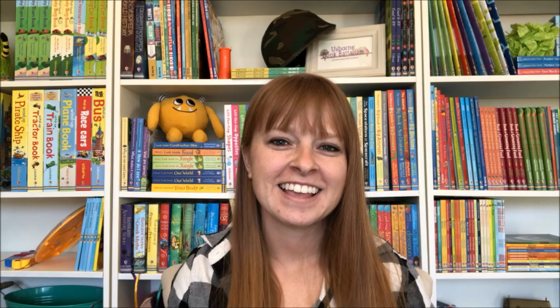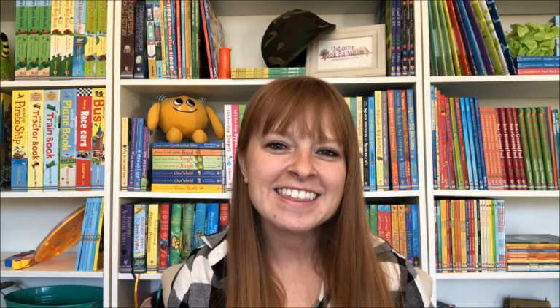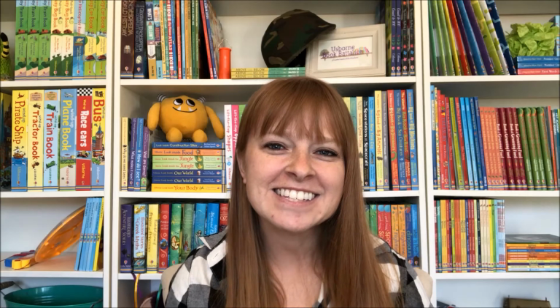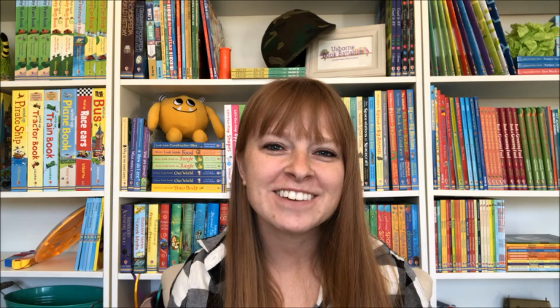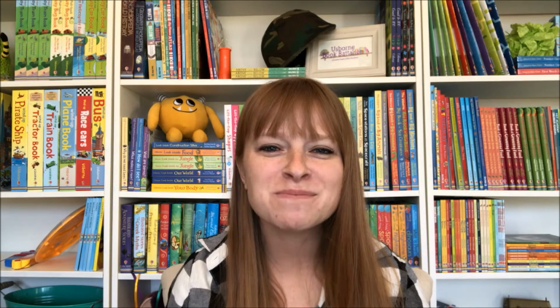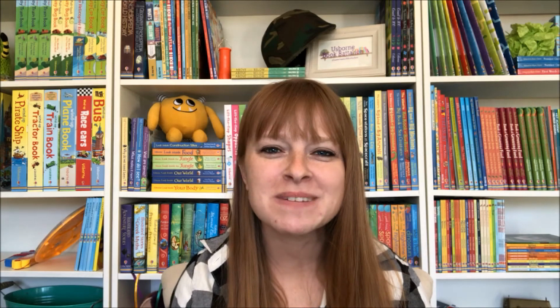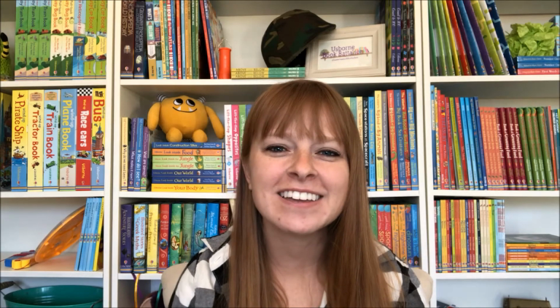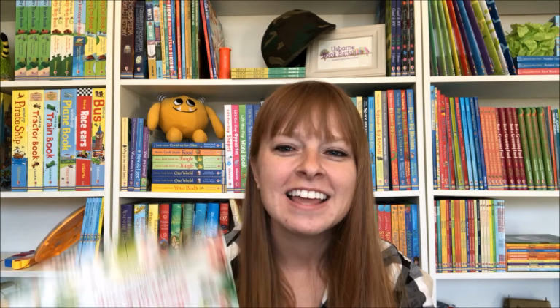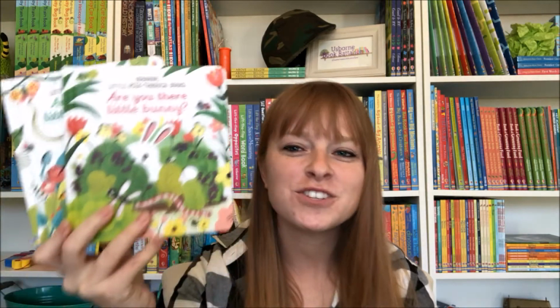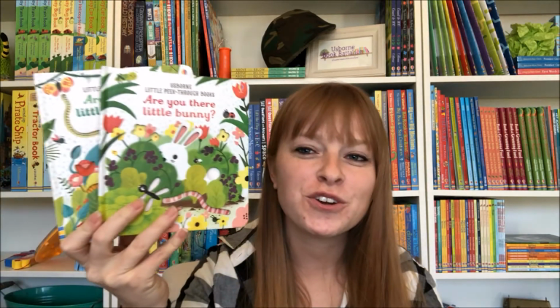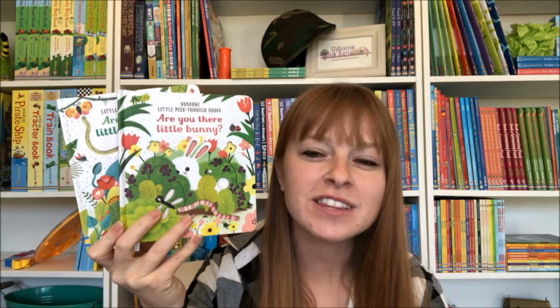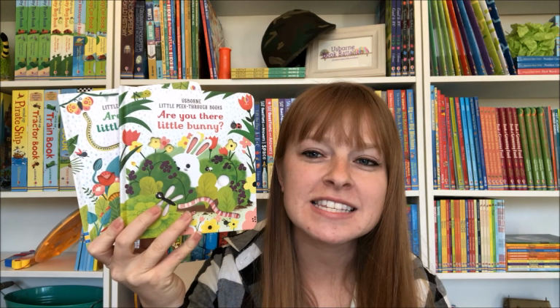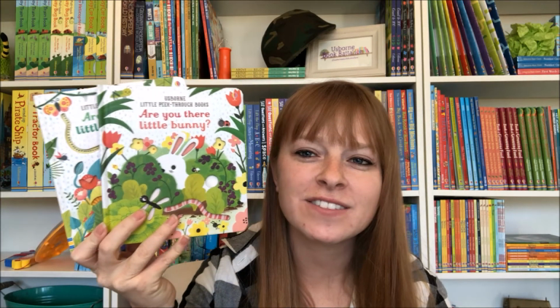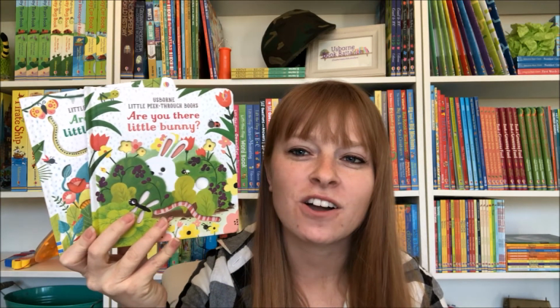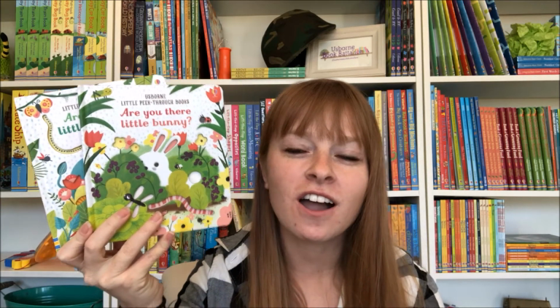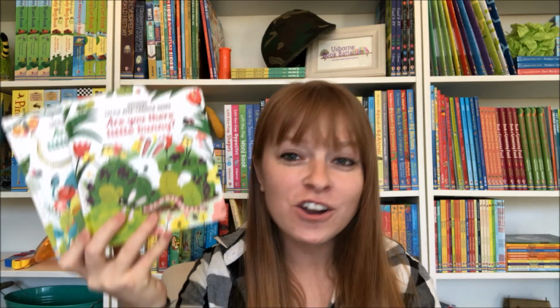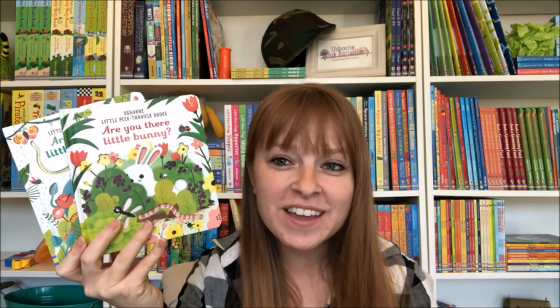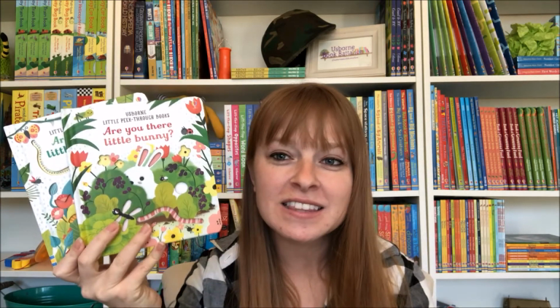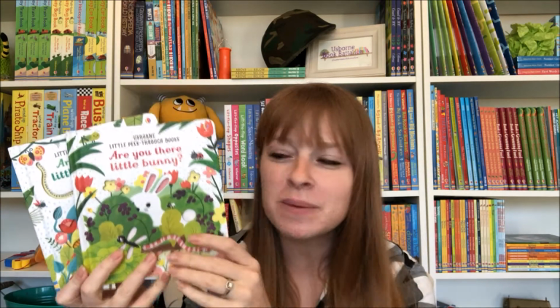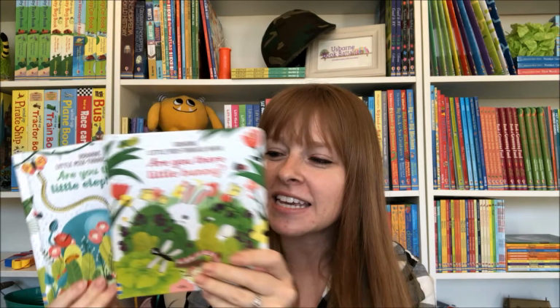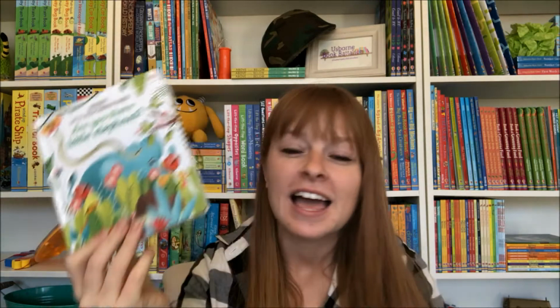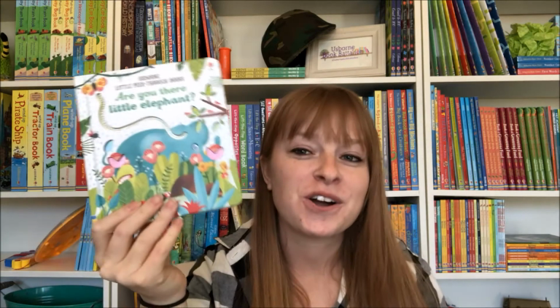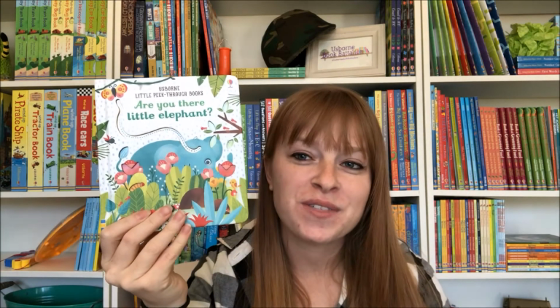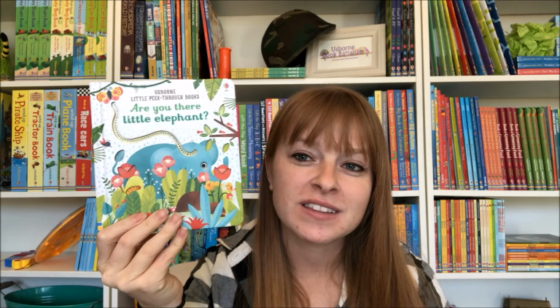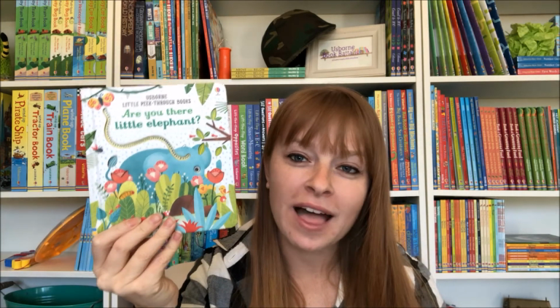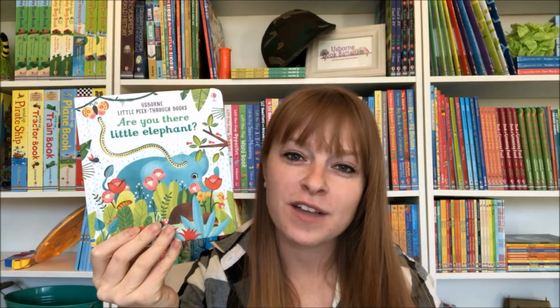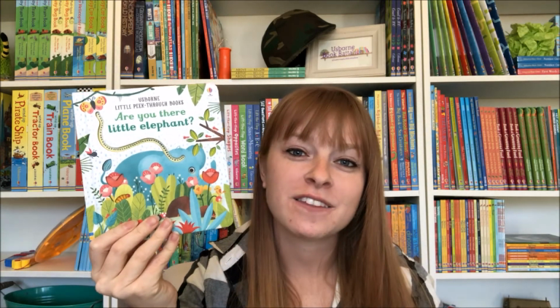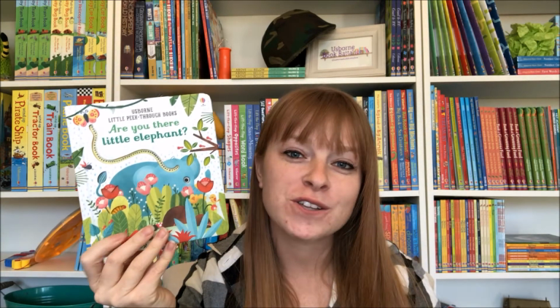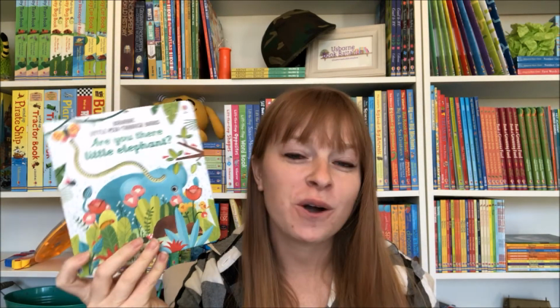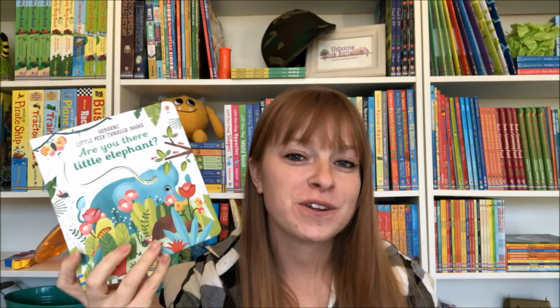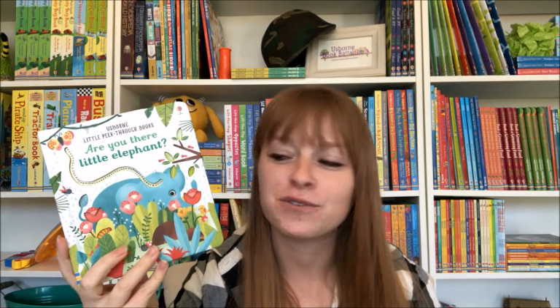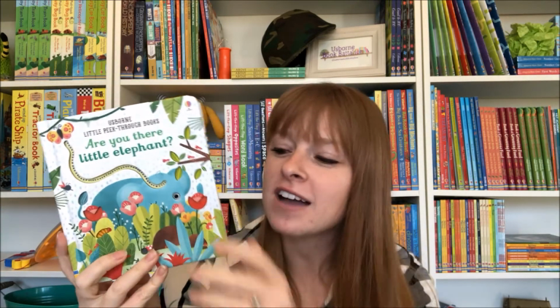Hey there, it's Katie with Usborne Book Battalion. I have two of our new releases here. These are Are You There? Little Bunny and Are You There? Little Elephant. There's also Are You There? Little Fox.